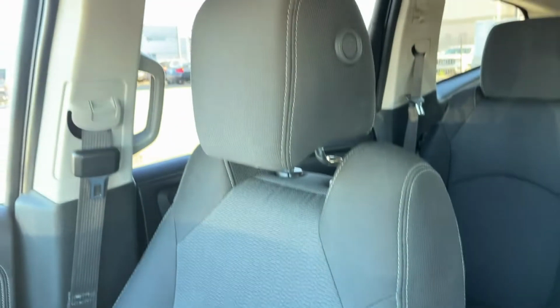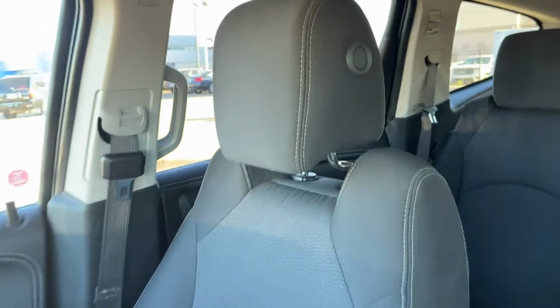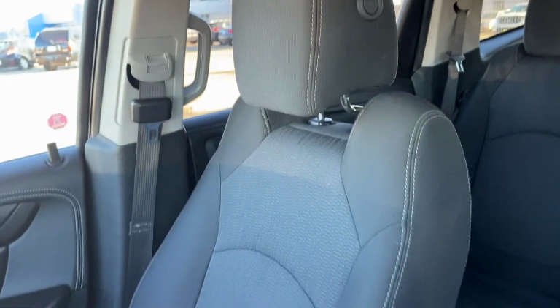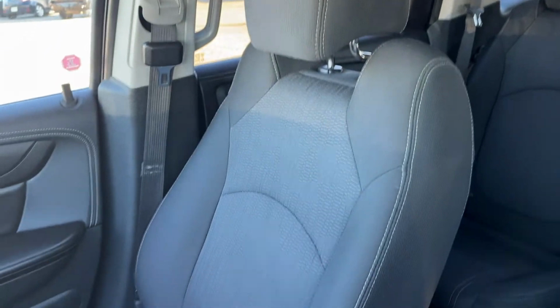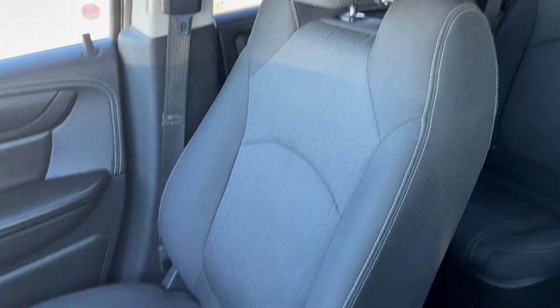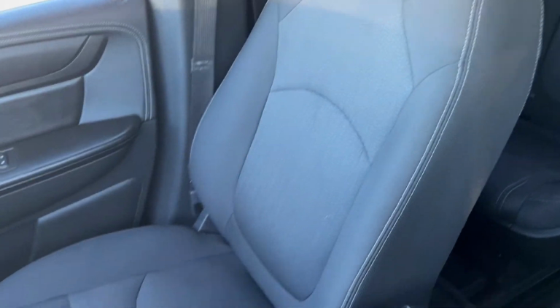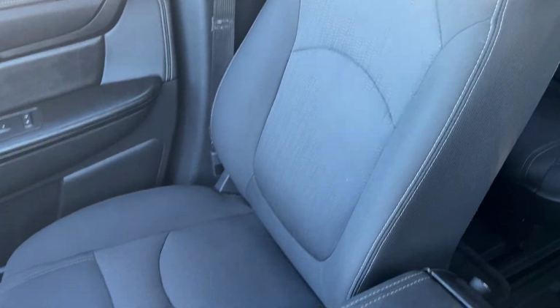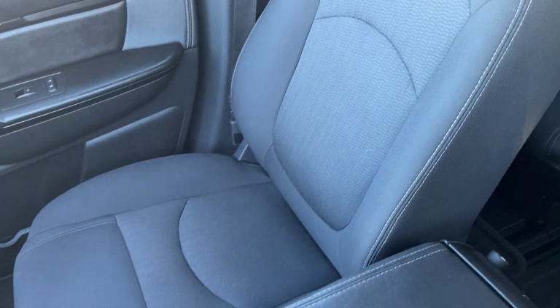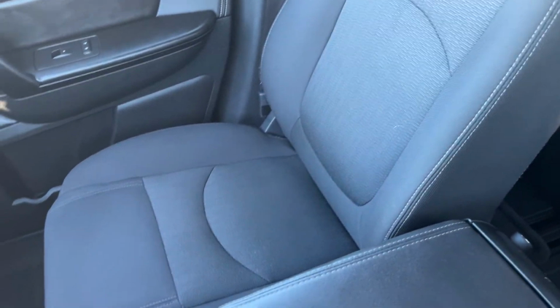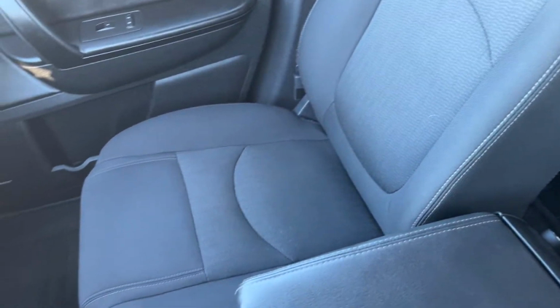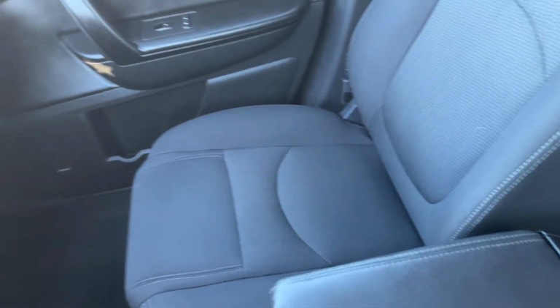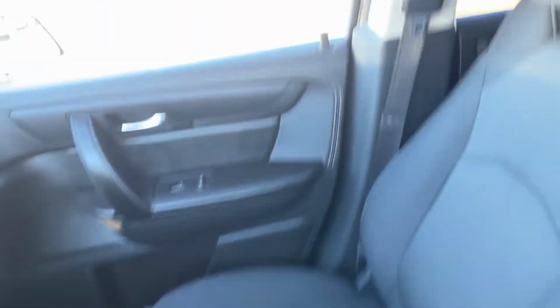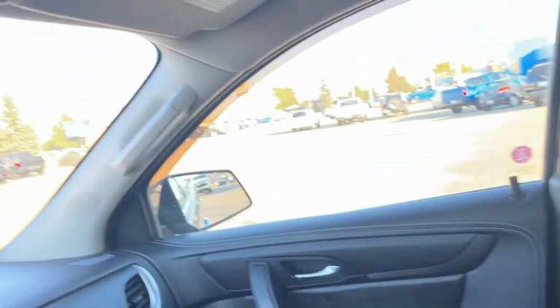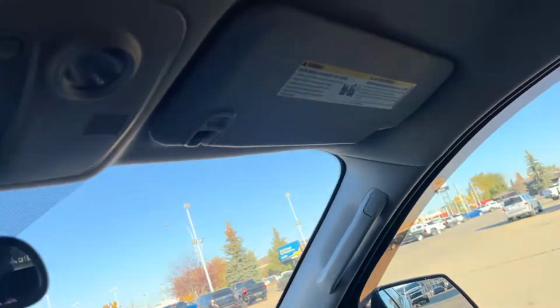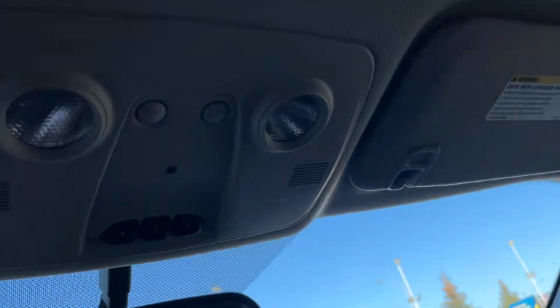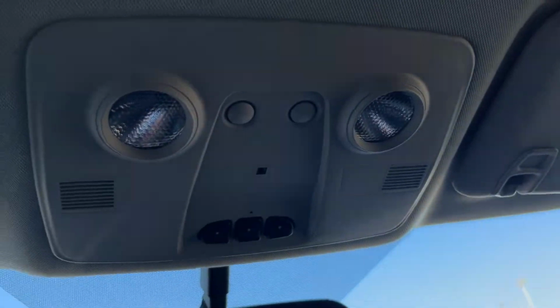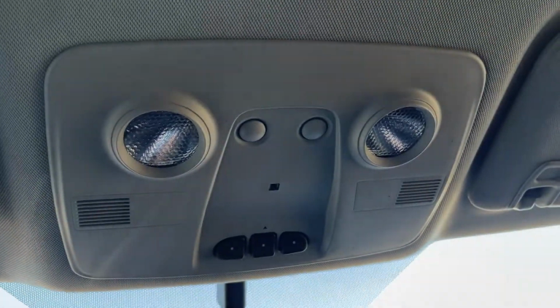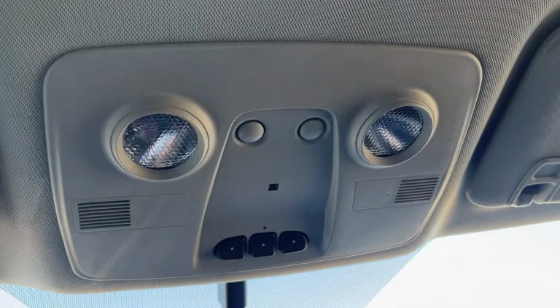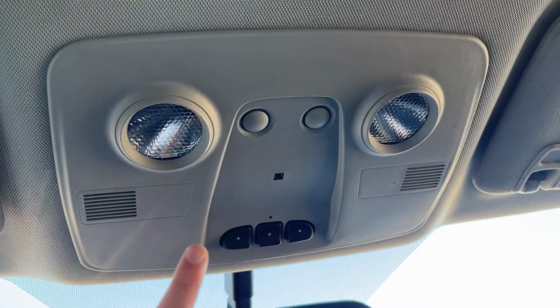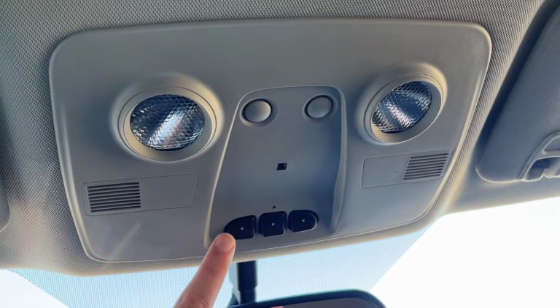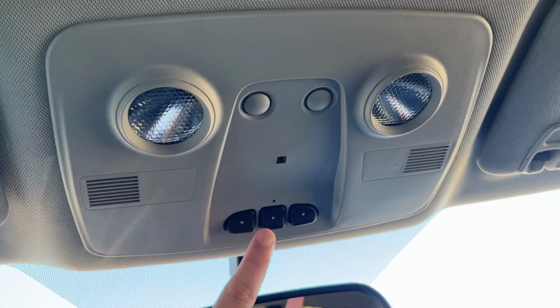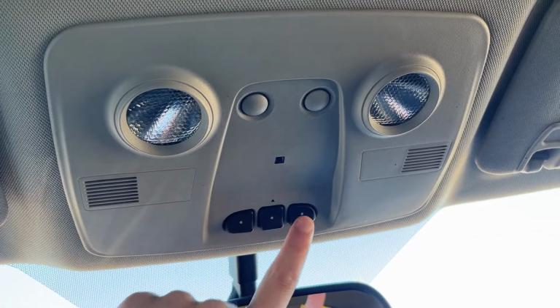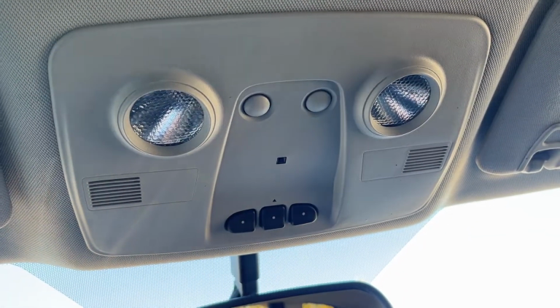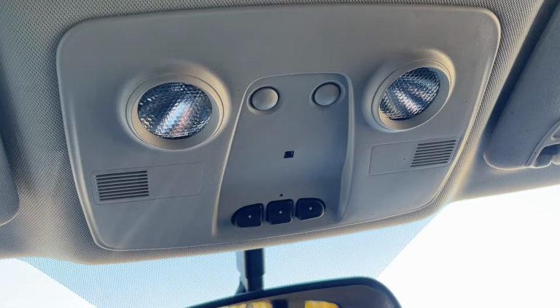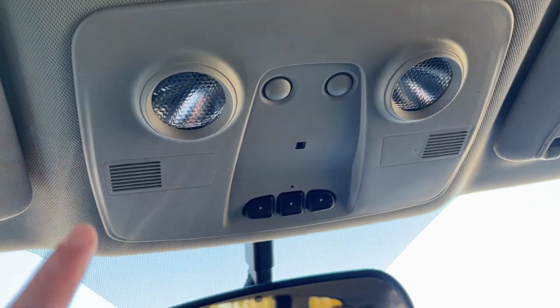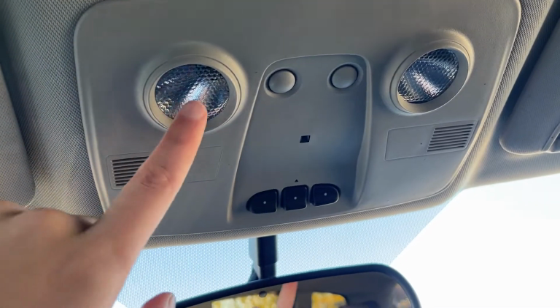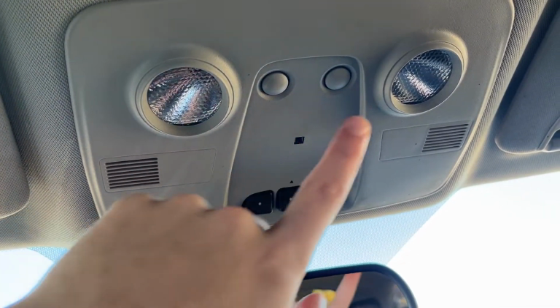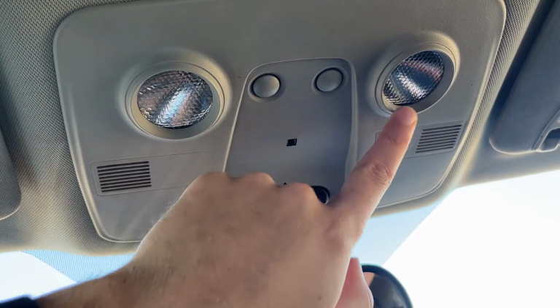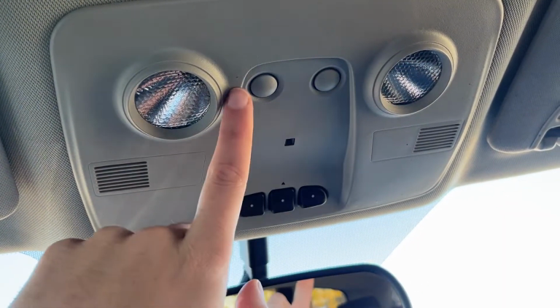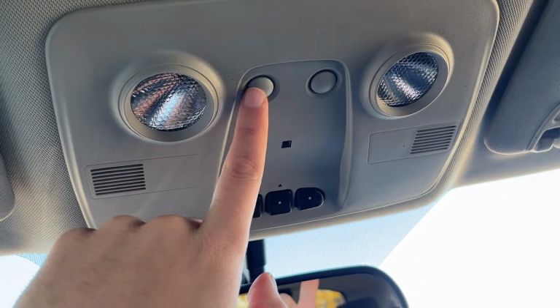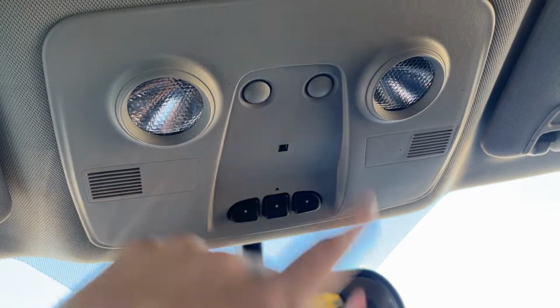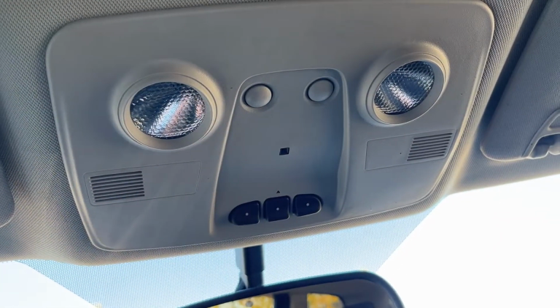Moving to the passenger seat, also finished in our black cloth and heated for the passenger. Lastly, above the rear view mirror, we have our universal garage door opener with three settings at the front, as well as our dome lights with controls on either side.